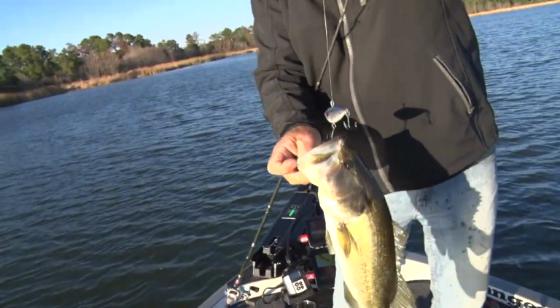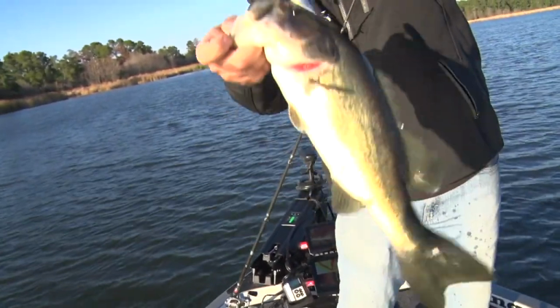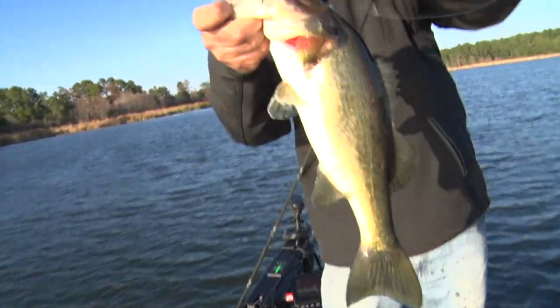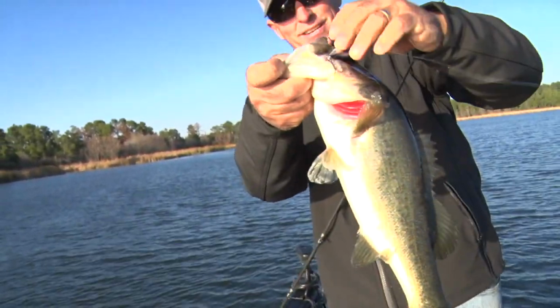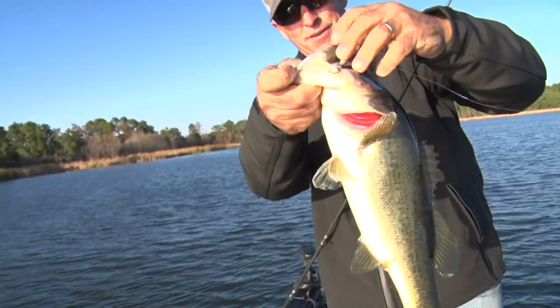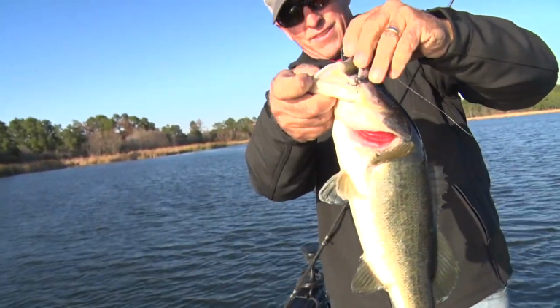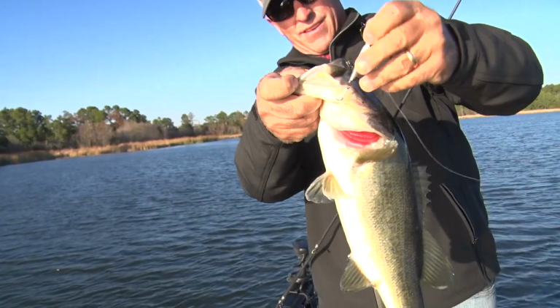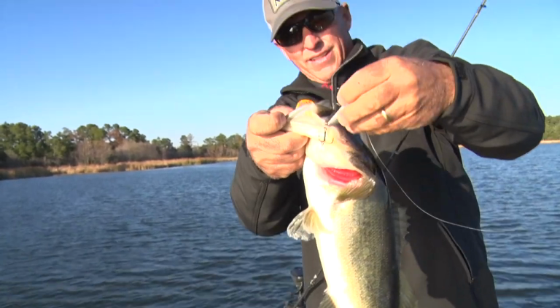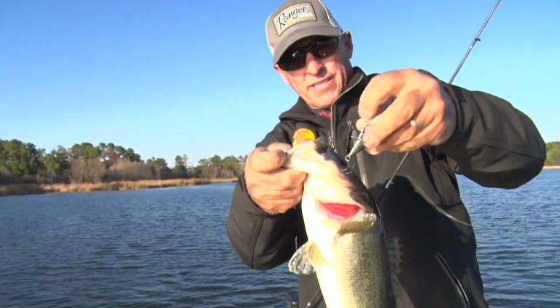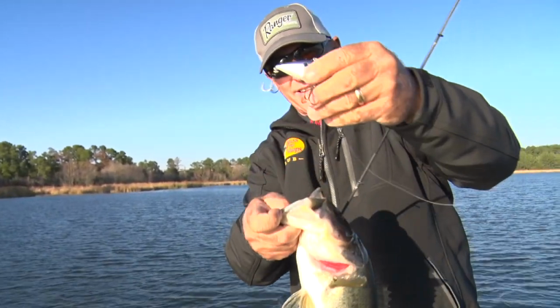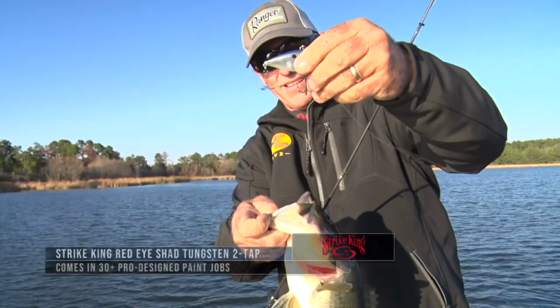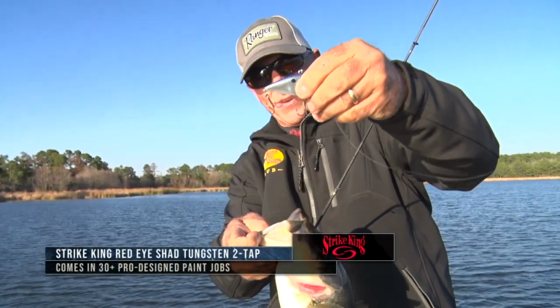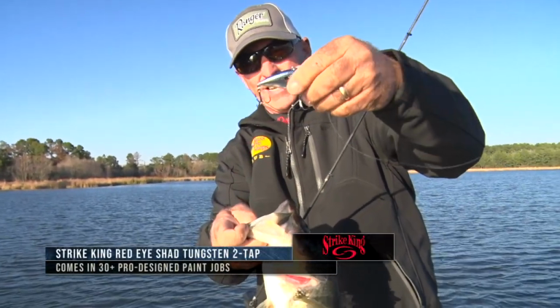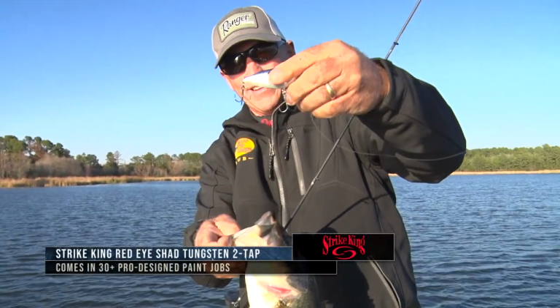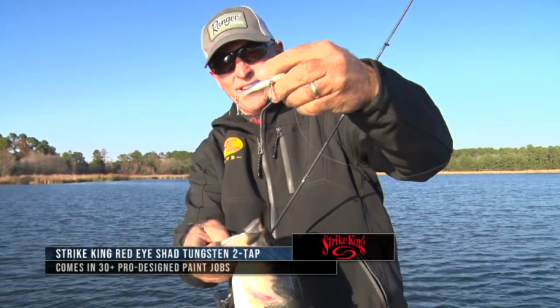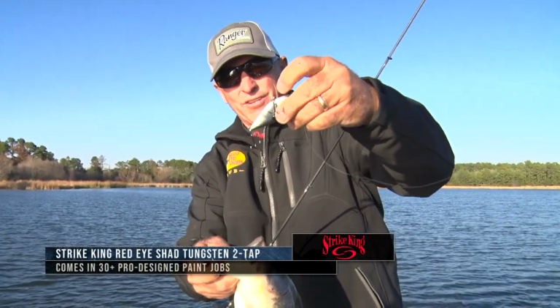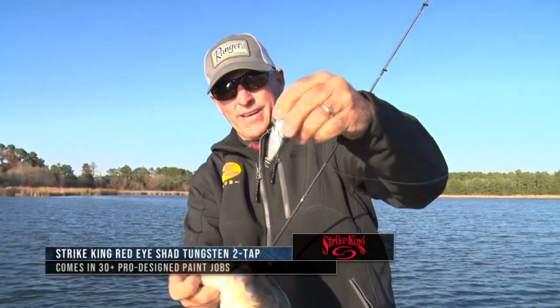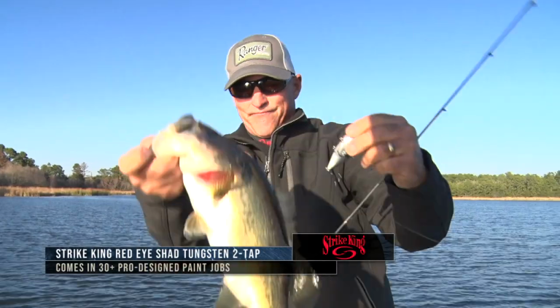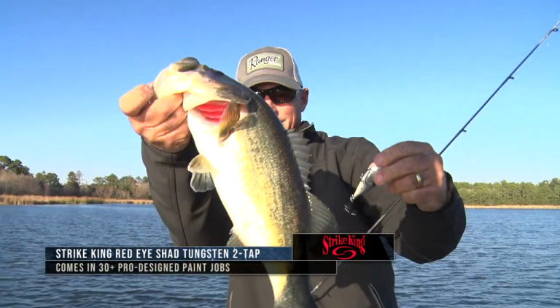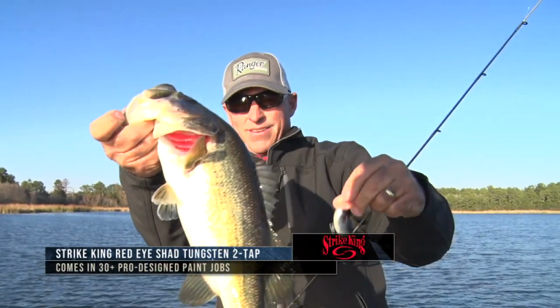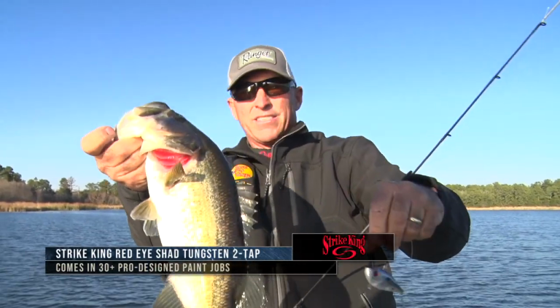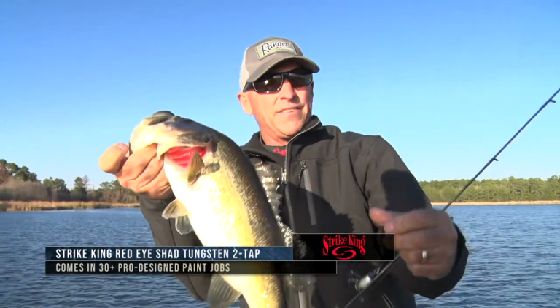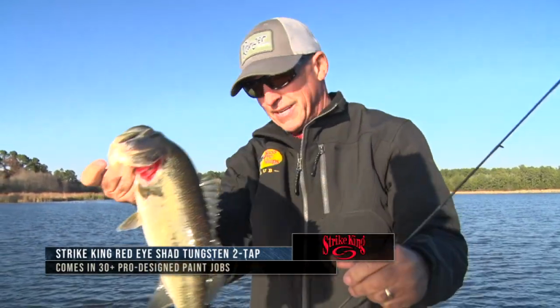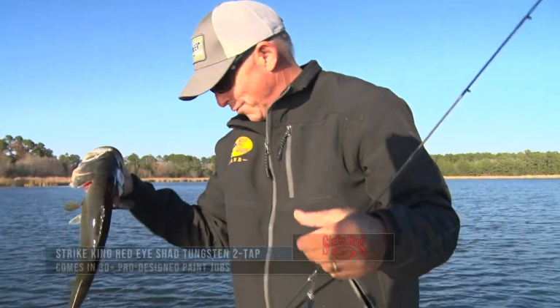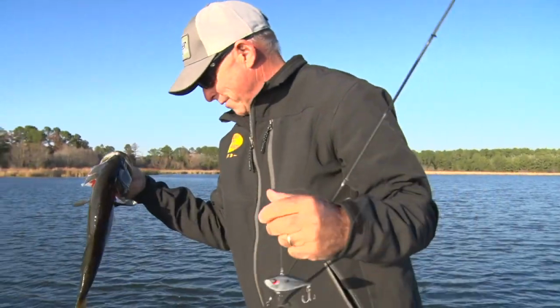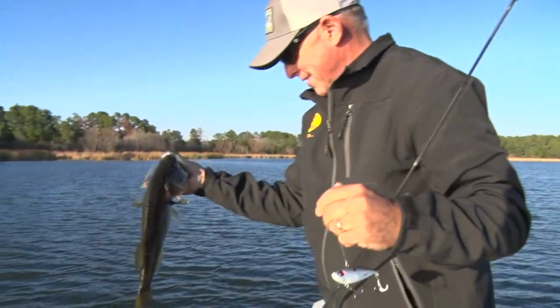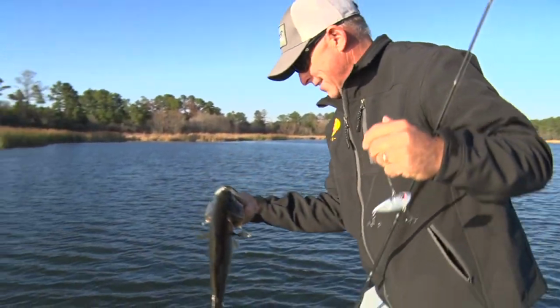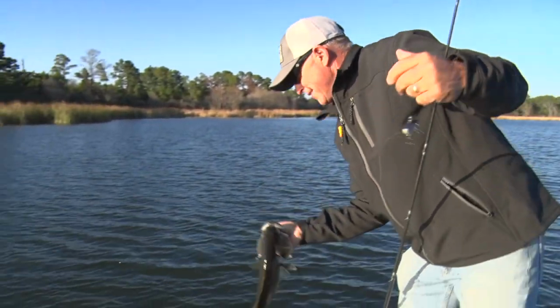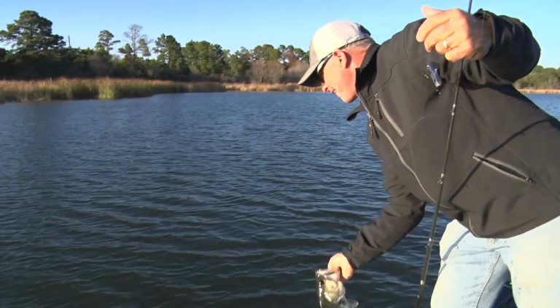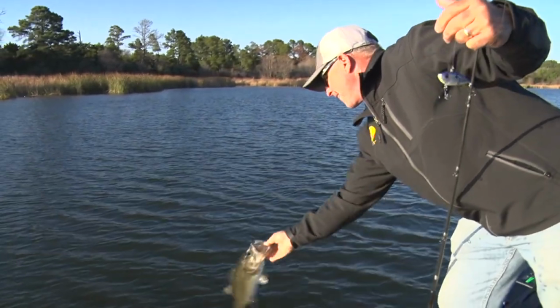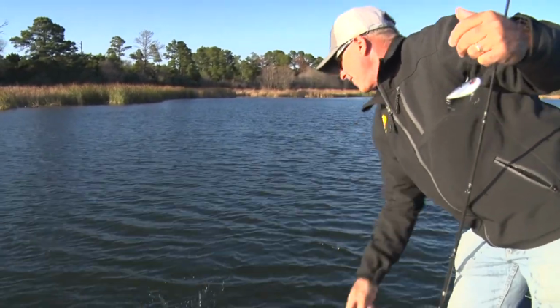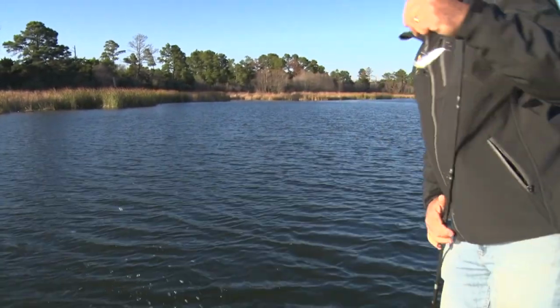That is so much fun catching them on a lipless red-eye shad — Two Tap — good solid fish, man, that's a pre-spawn hammer.